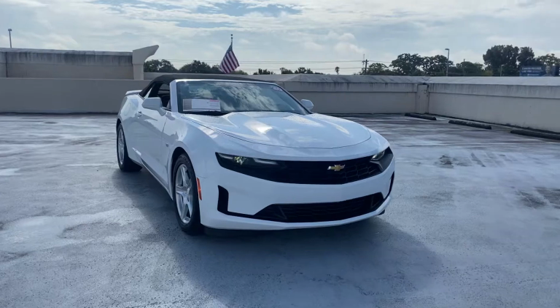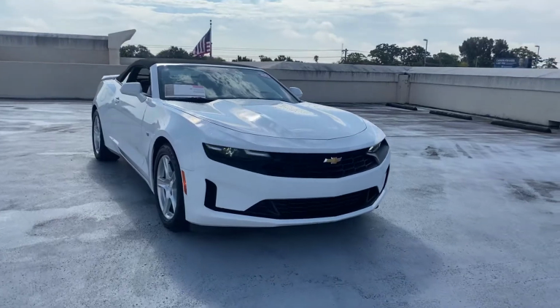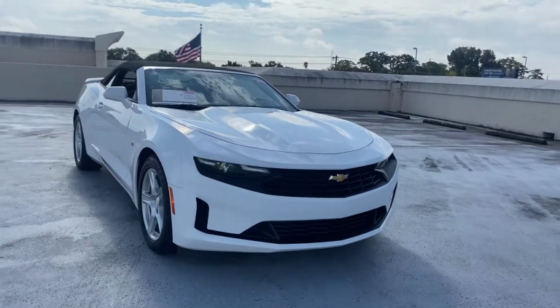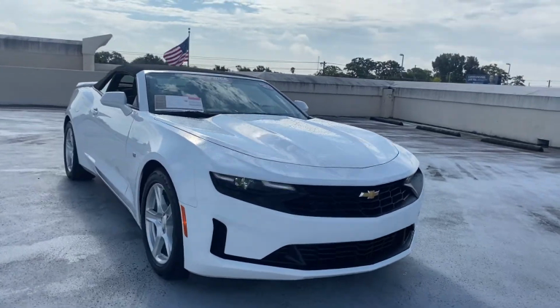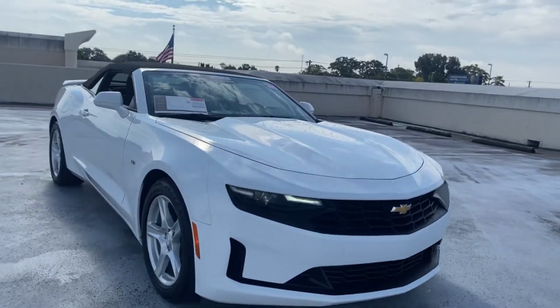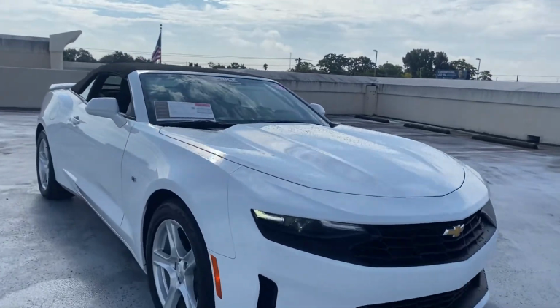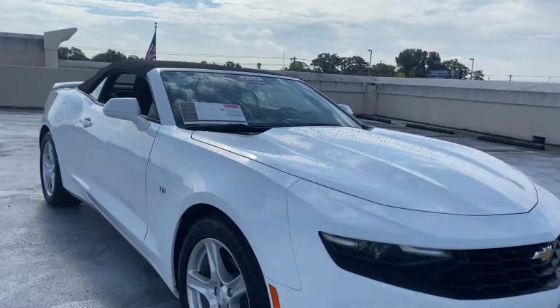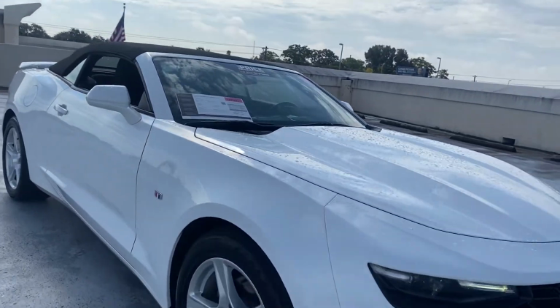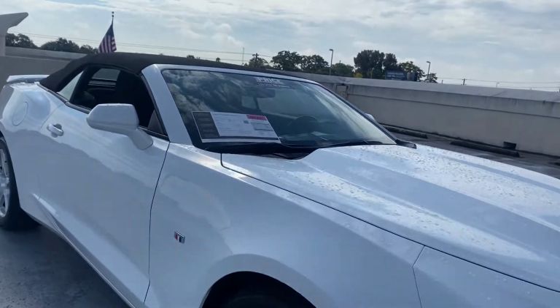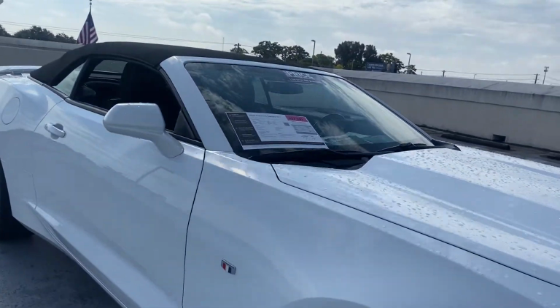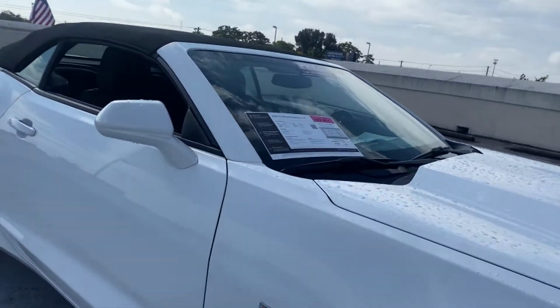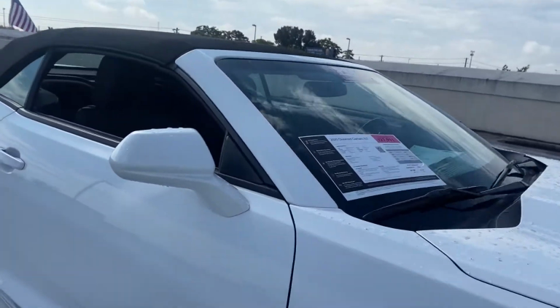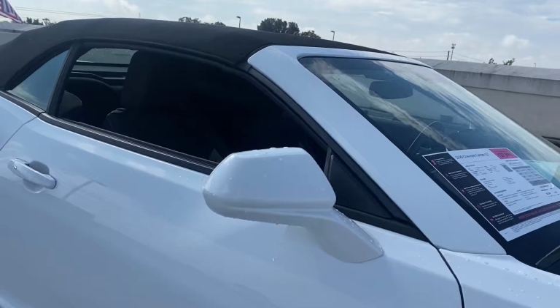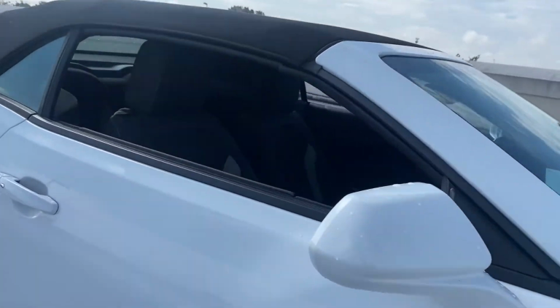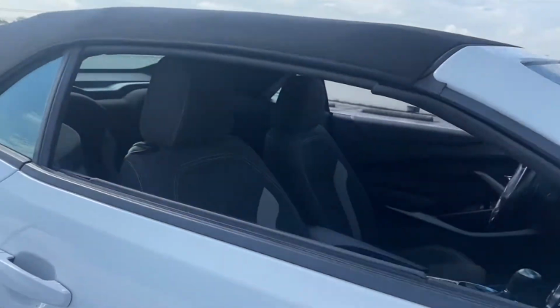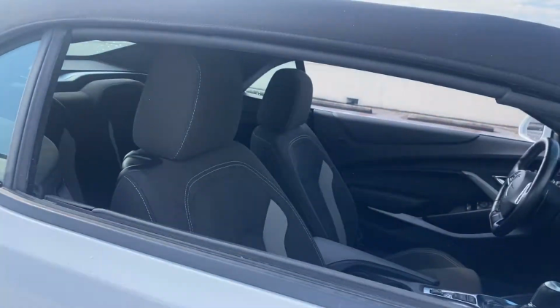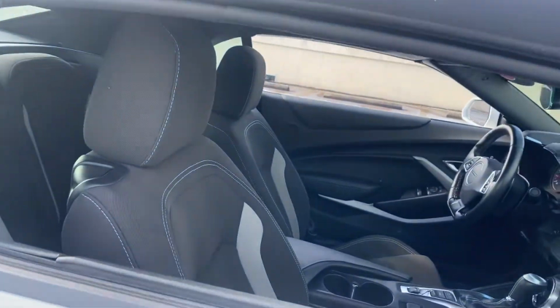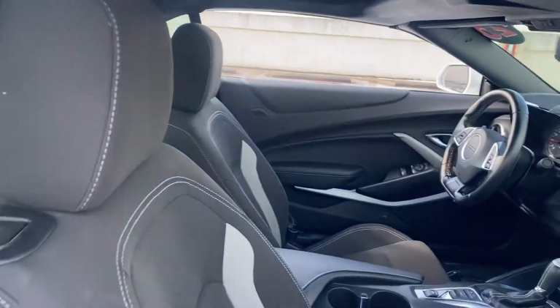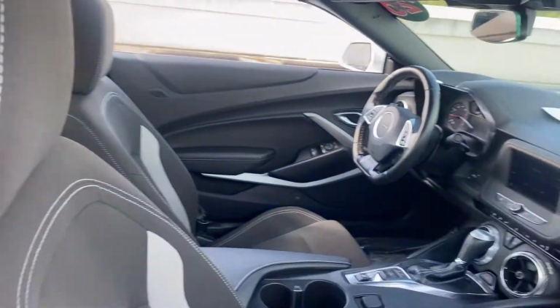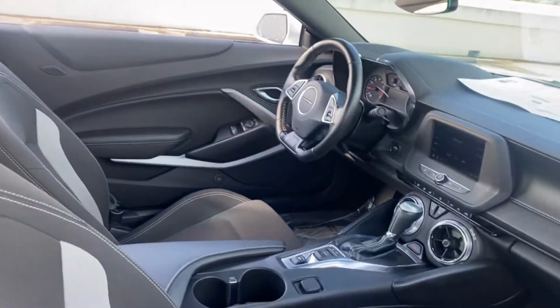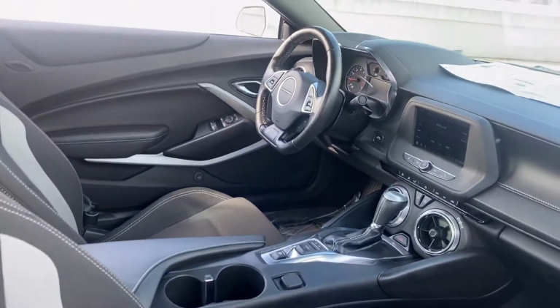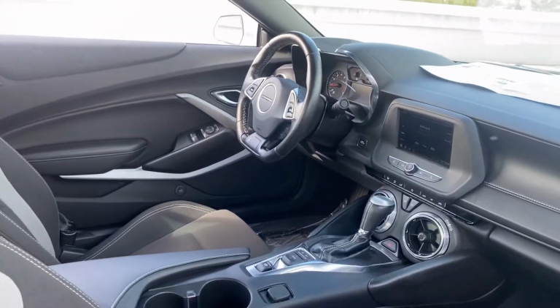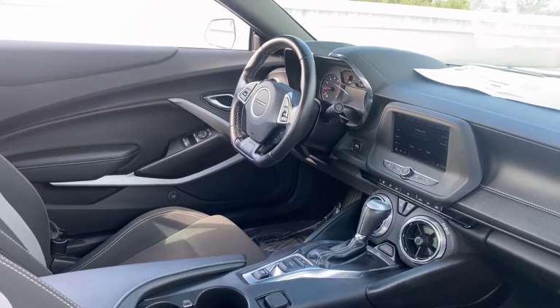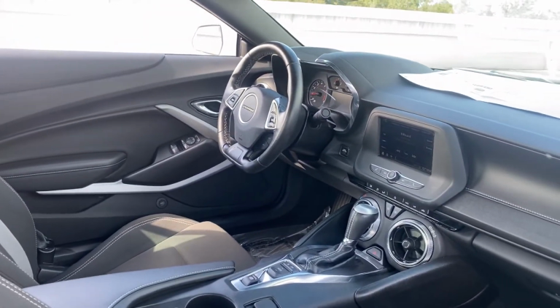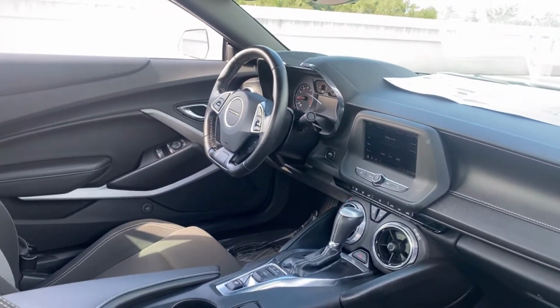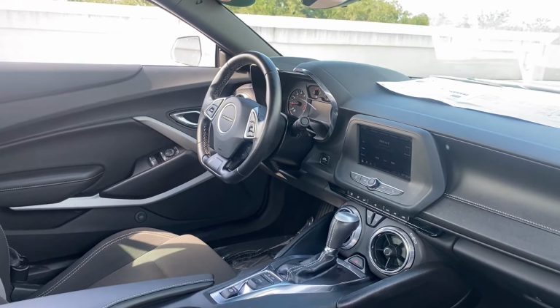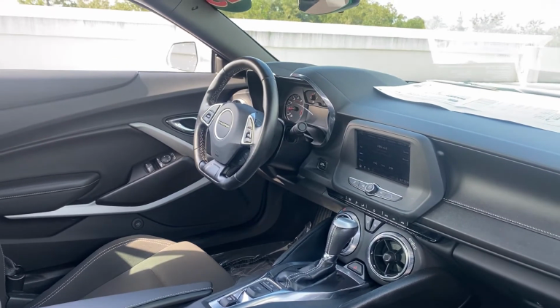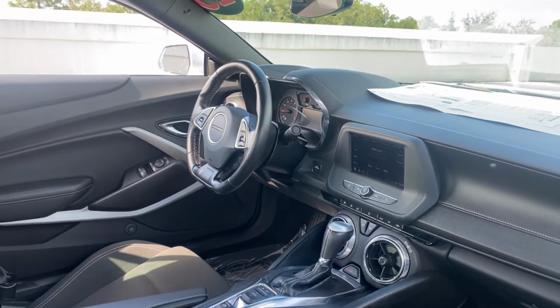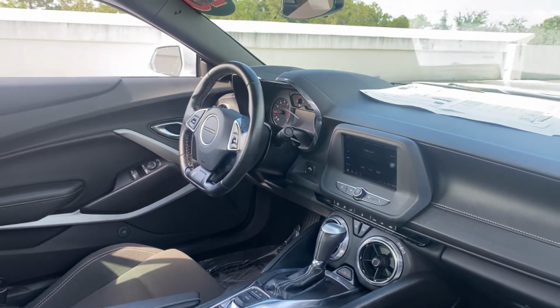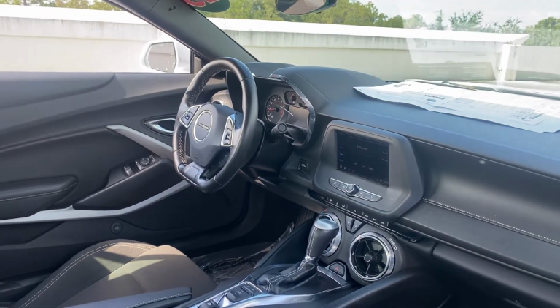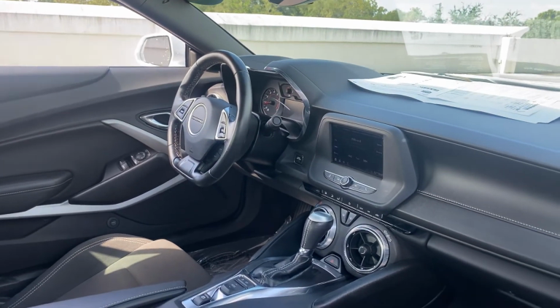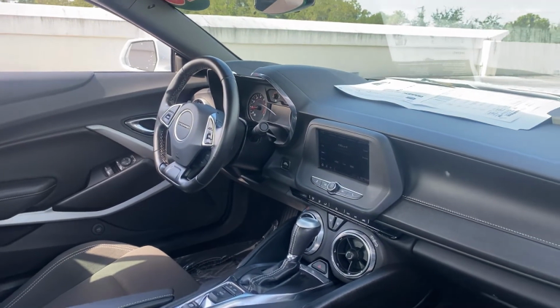This is a 2020 Chevrolet Camaro convertible LT, white, black interior, power driver seat, power windows, locks and mirrors, leather wrapped steering wheel, and paddle shifters.